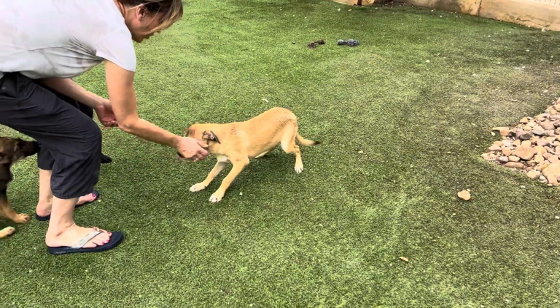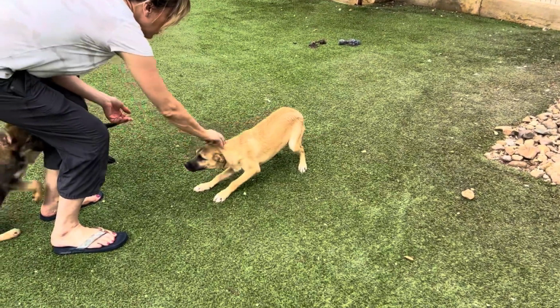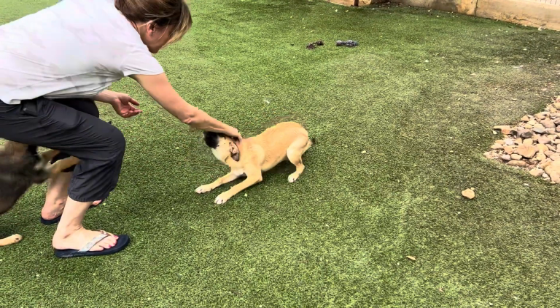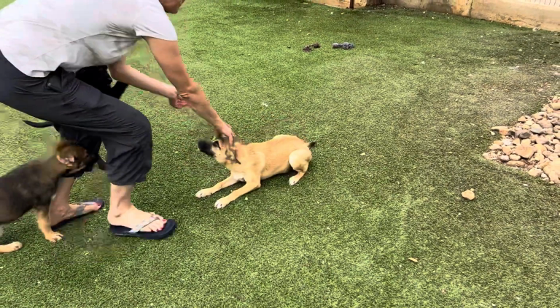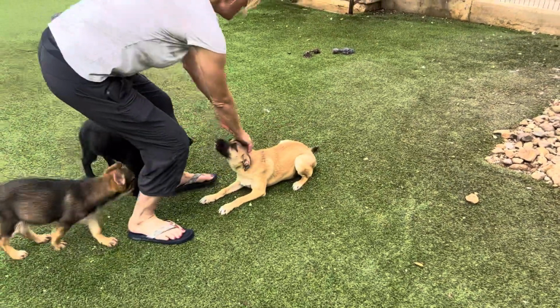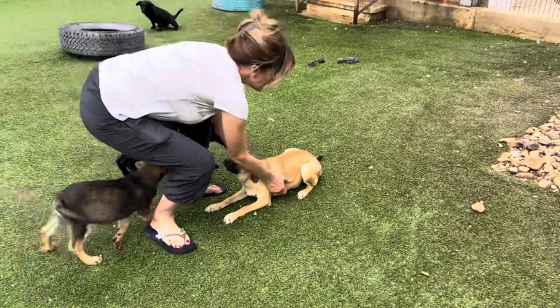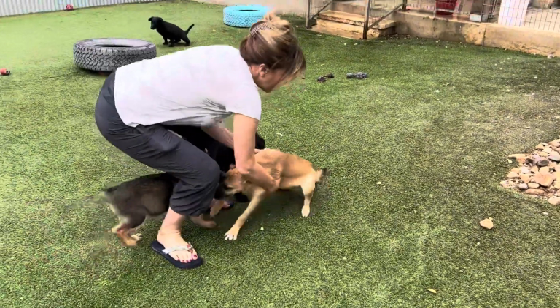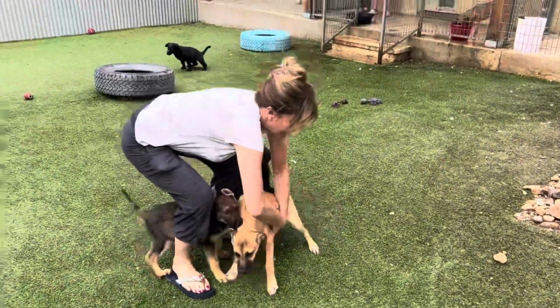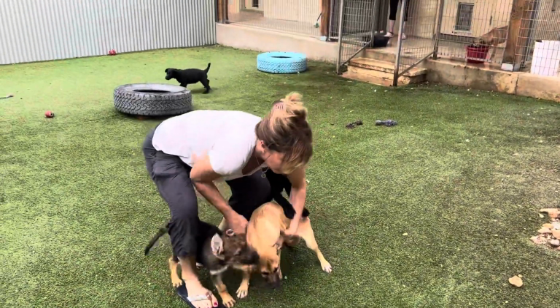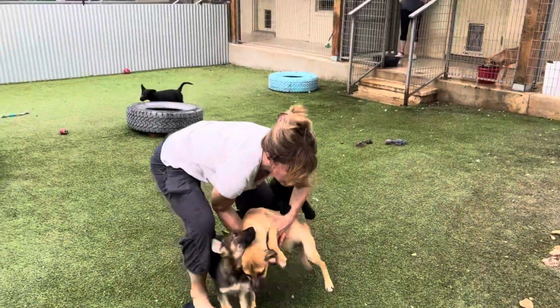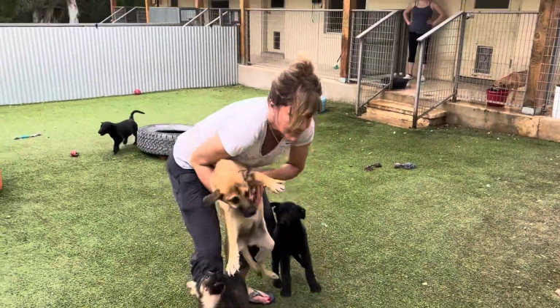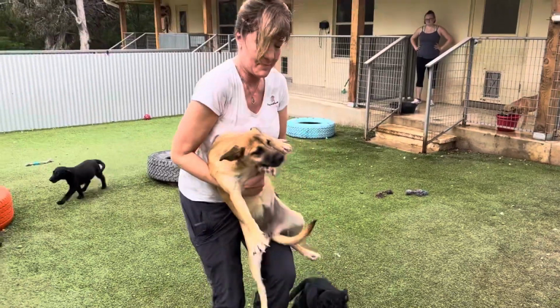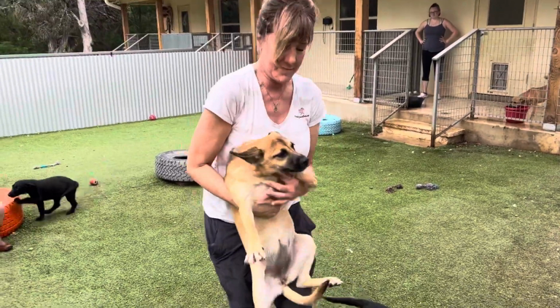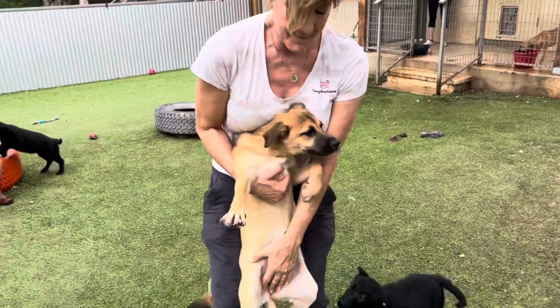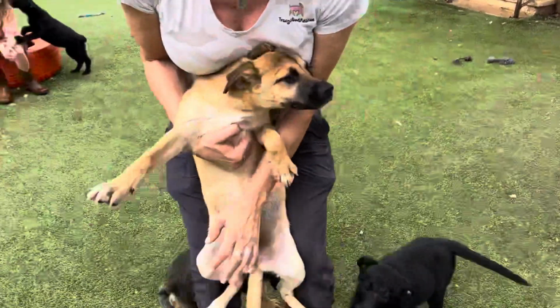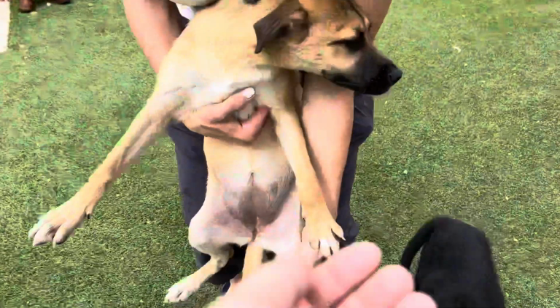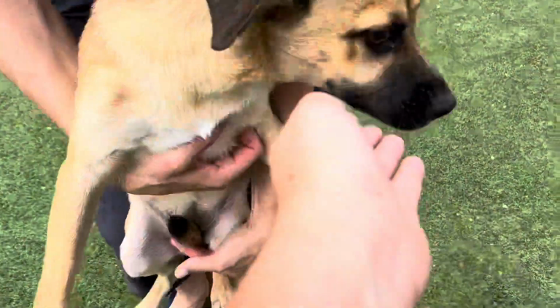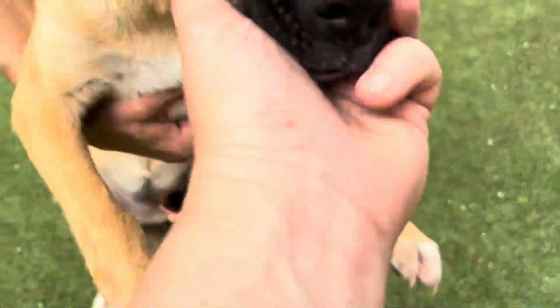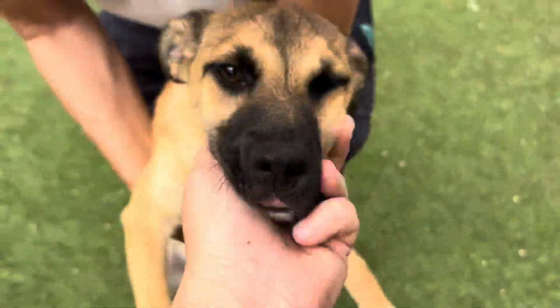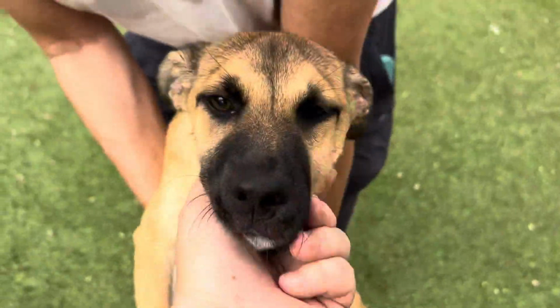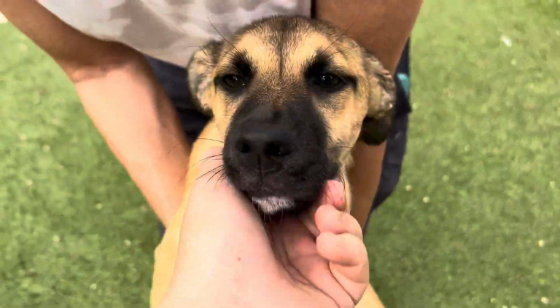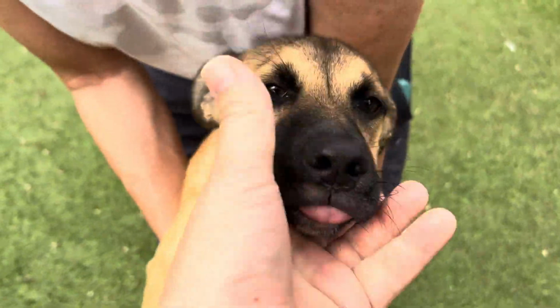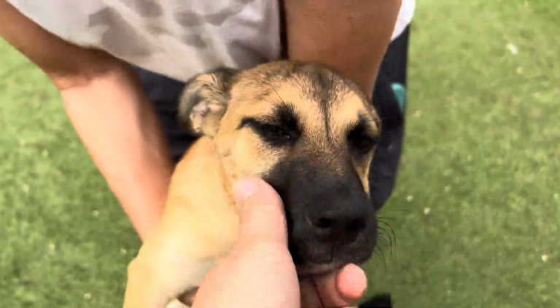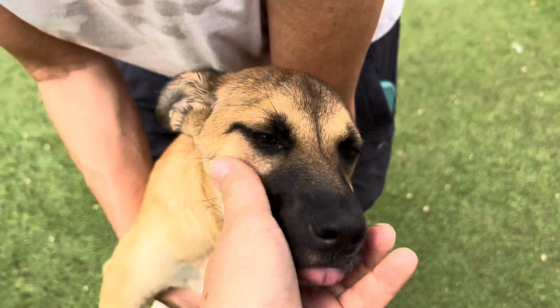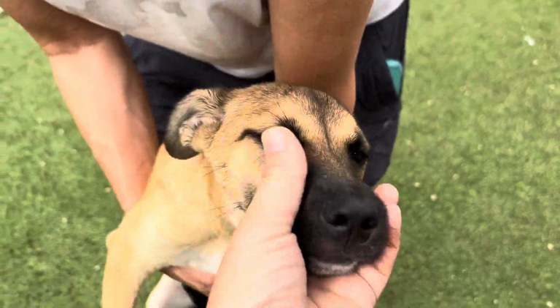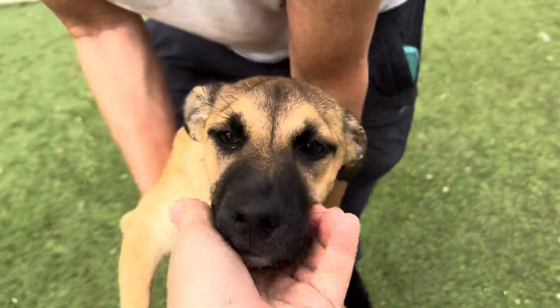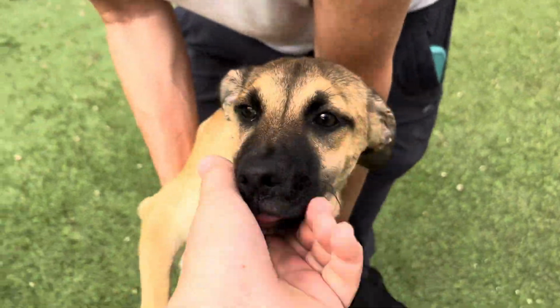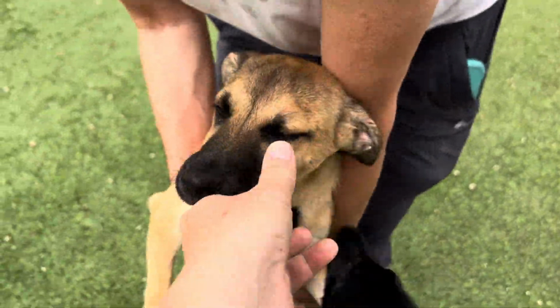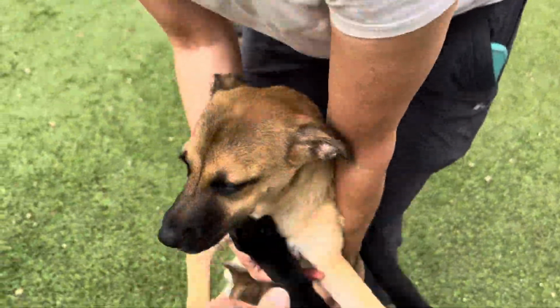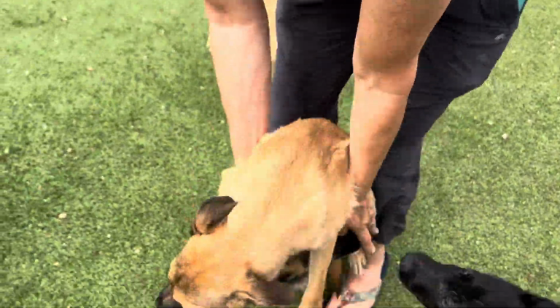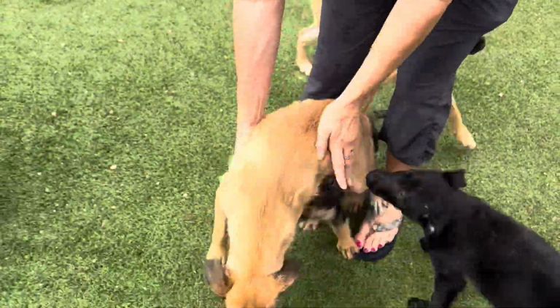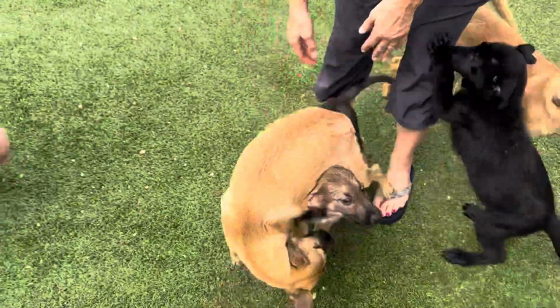I would say Lourdes is maybe 20, maybe 22 pounds, somewhere in there. Hello, pretty girl. Look at you. You have pretty eyeliner. She does — she looks like she's wearing makeup.